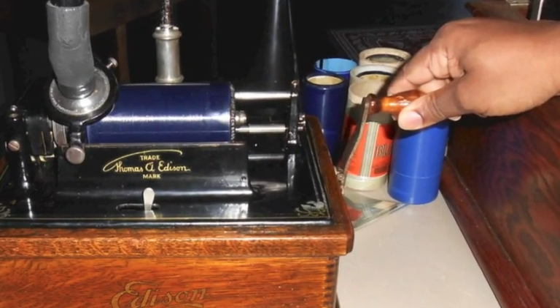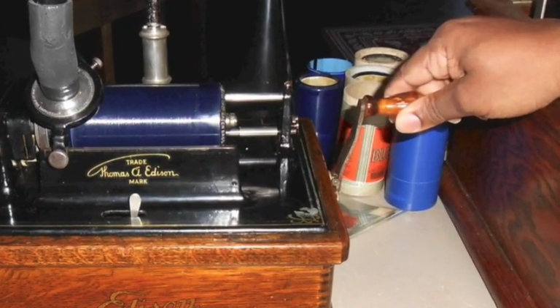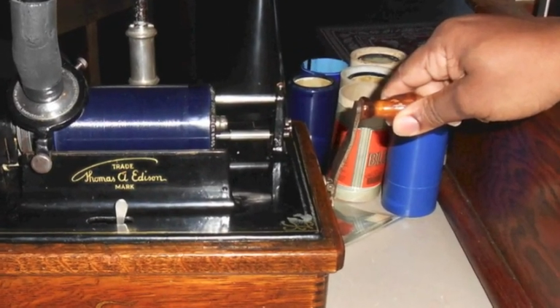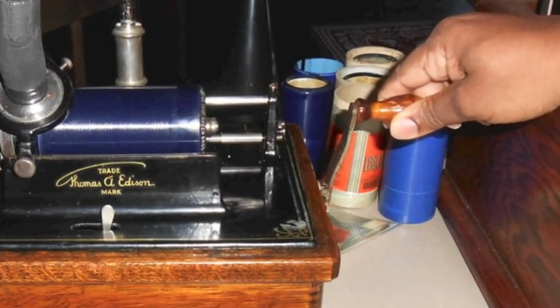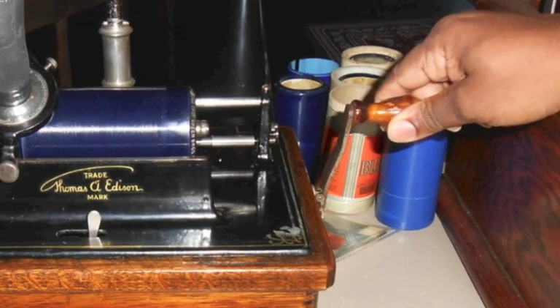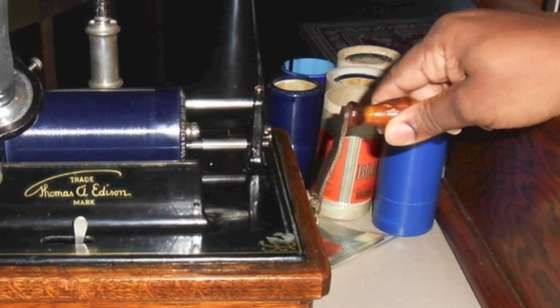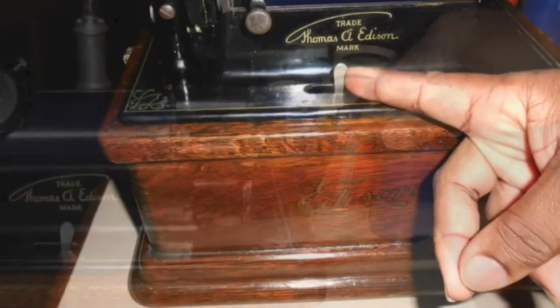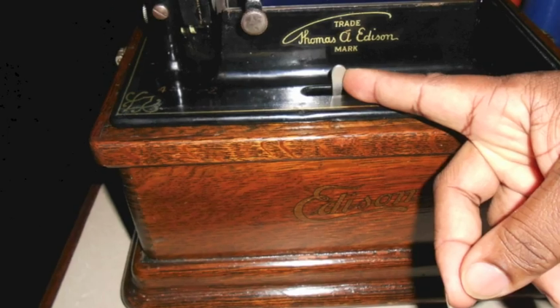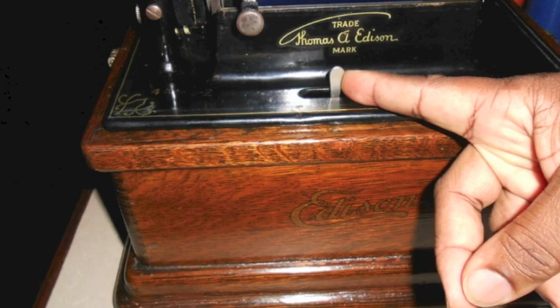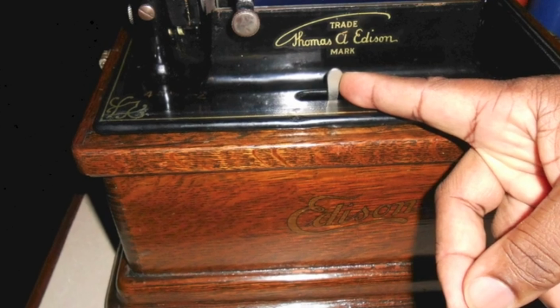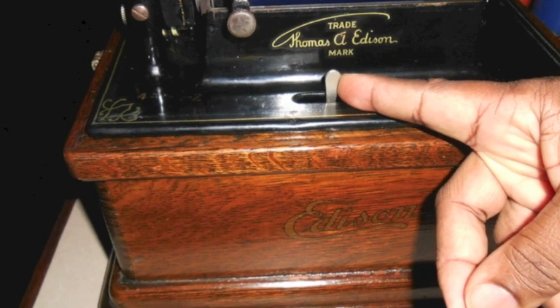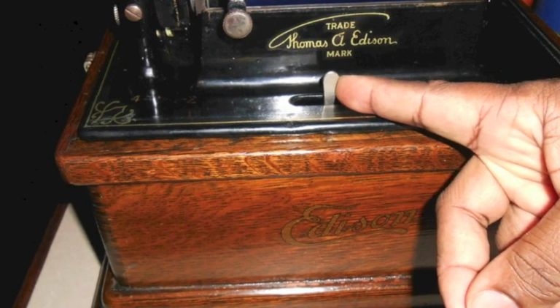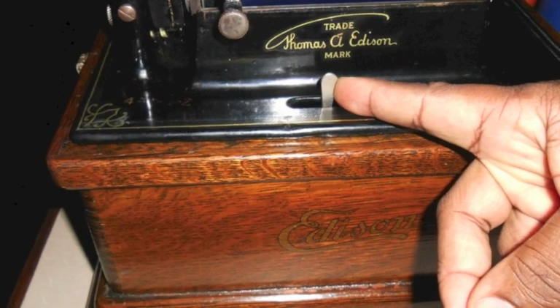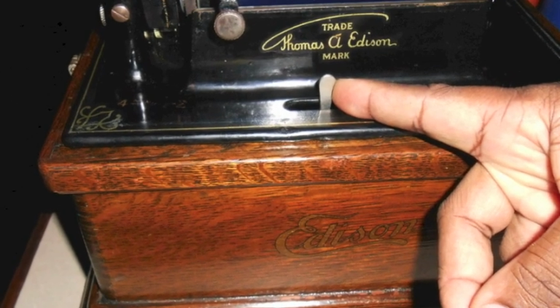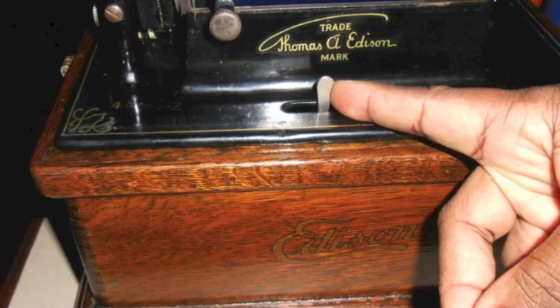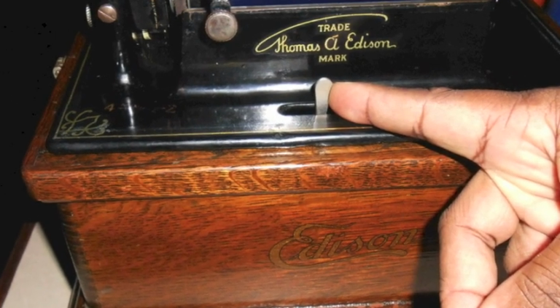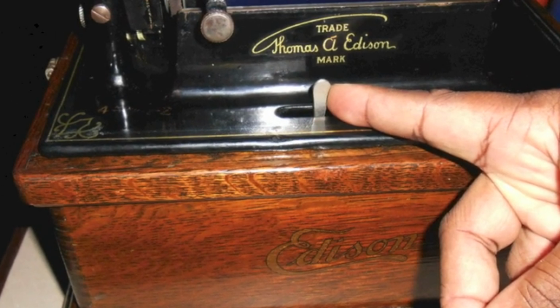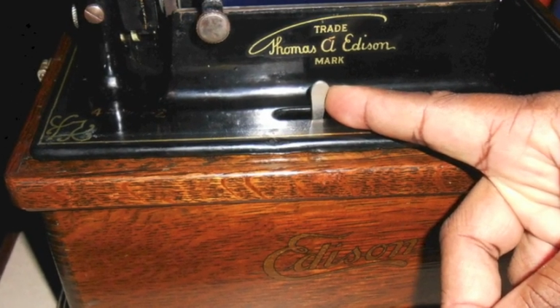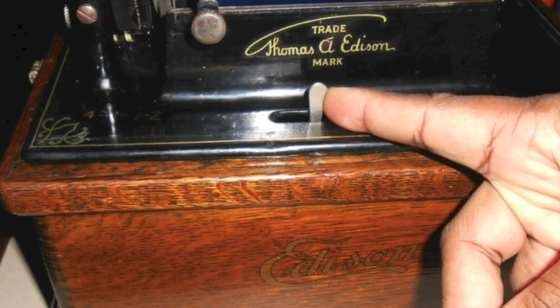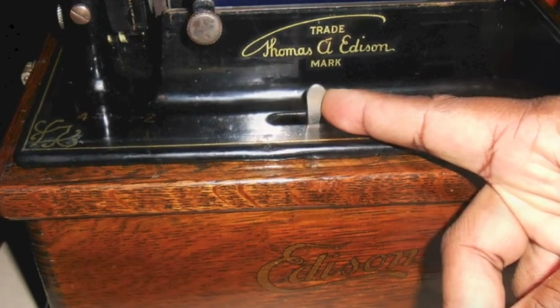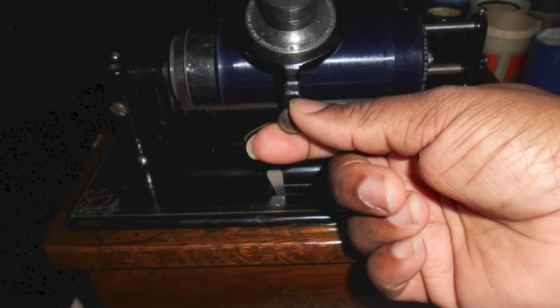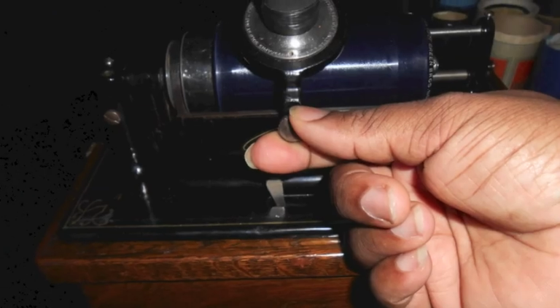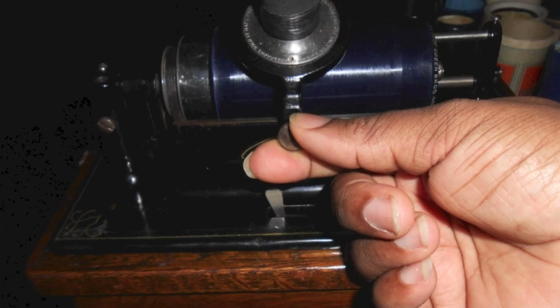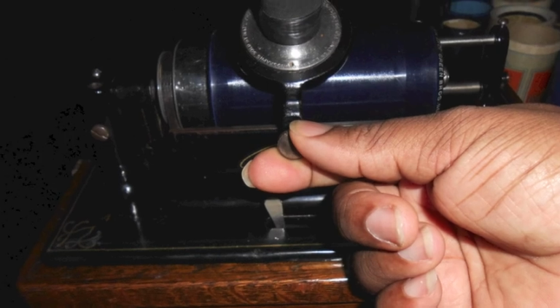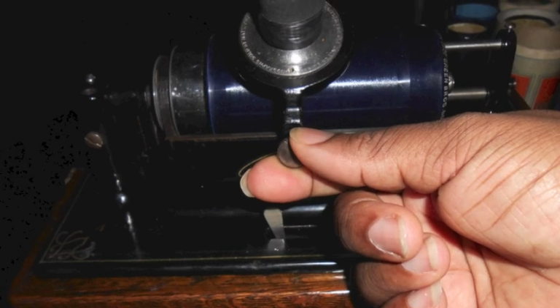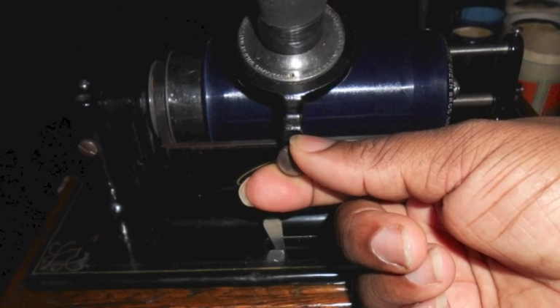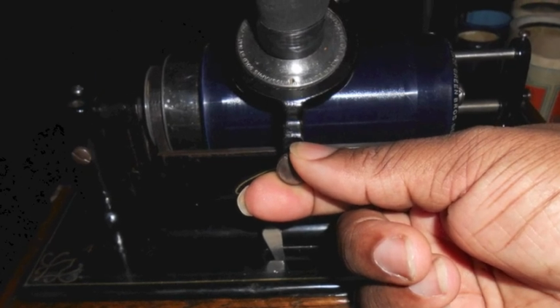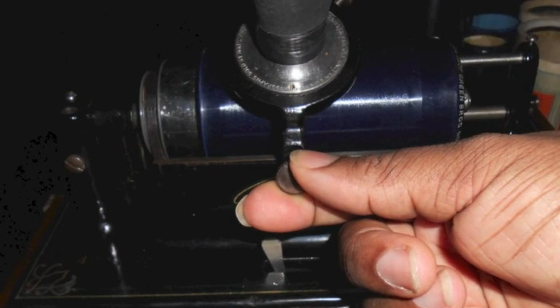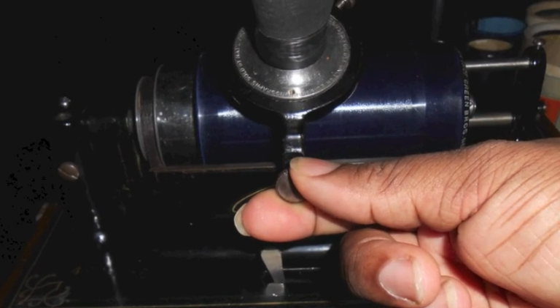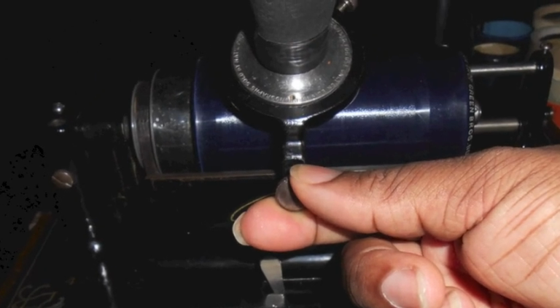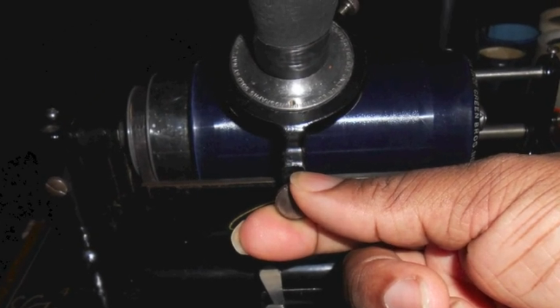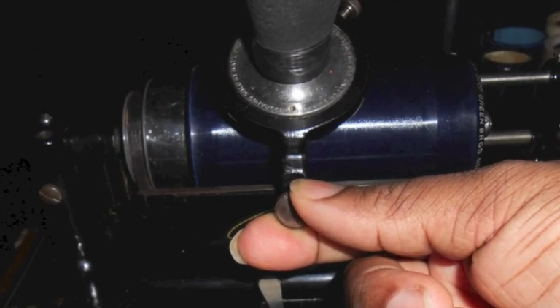After that, you turn the machine on to release the spring. Once you get a consistent spin, then you want to place the needle down over the grooves on the record.